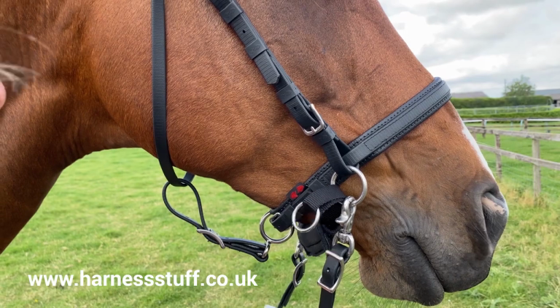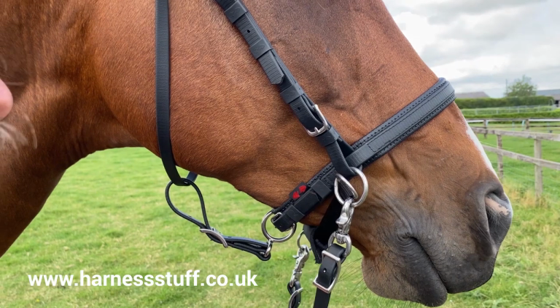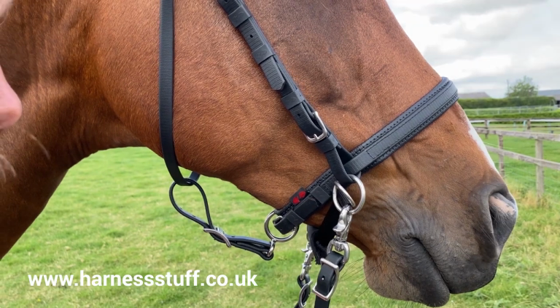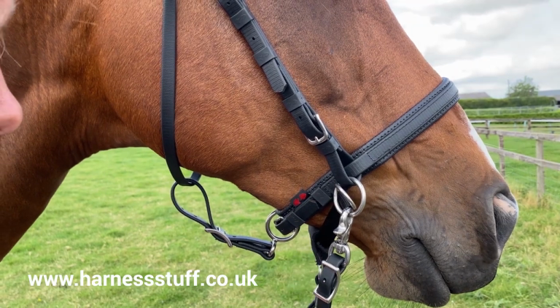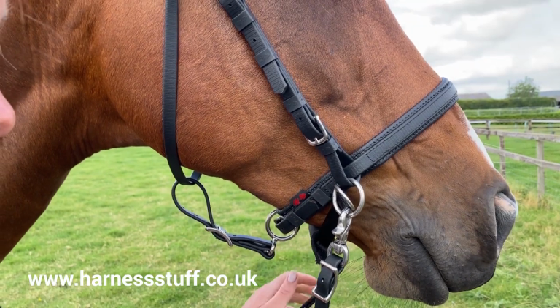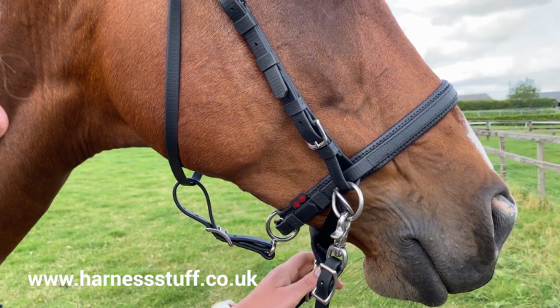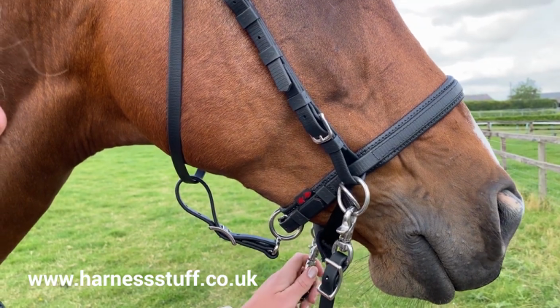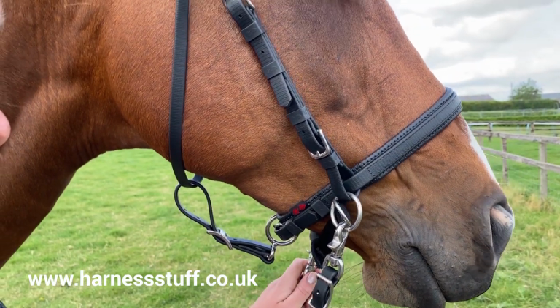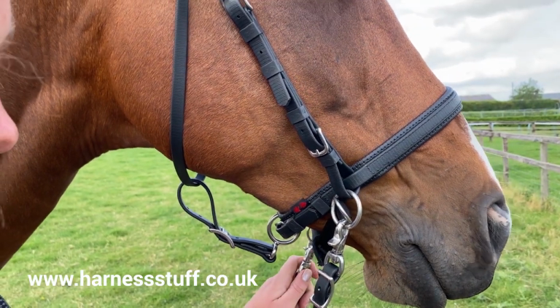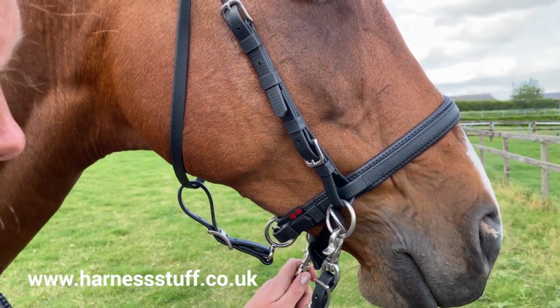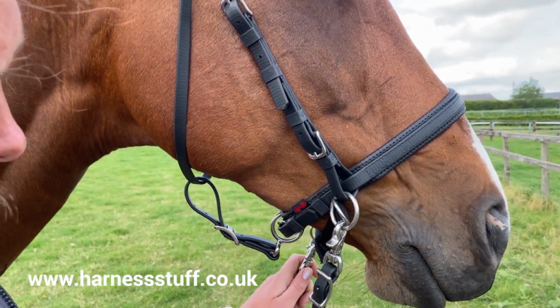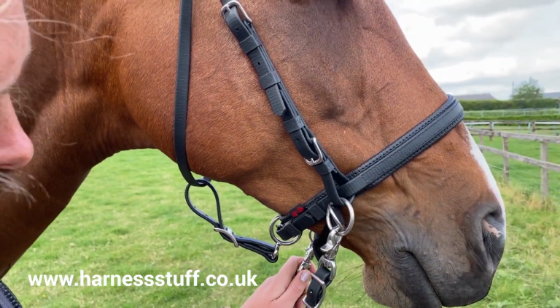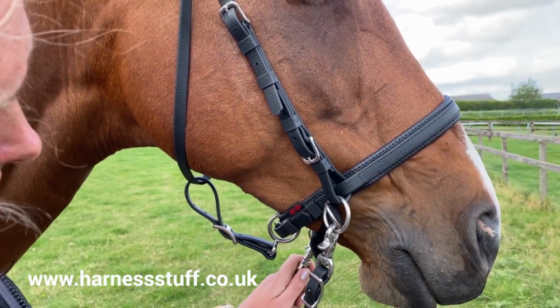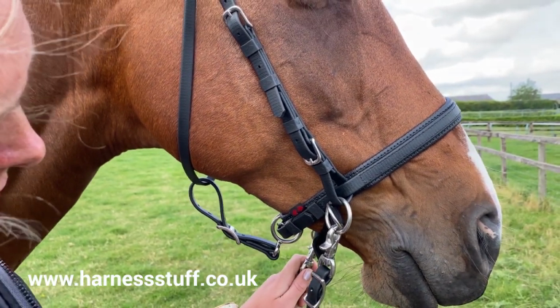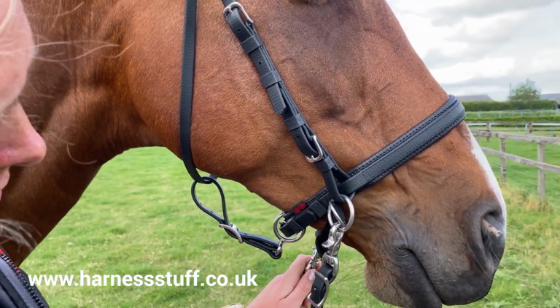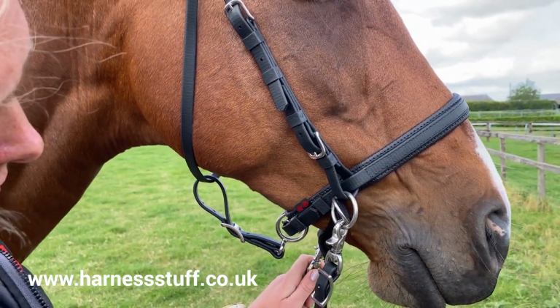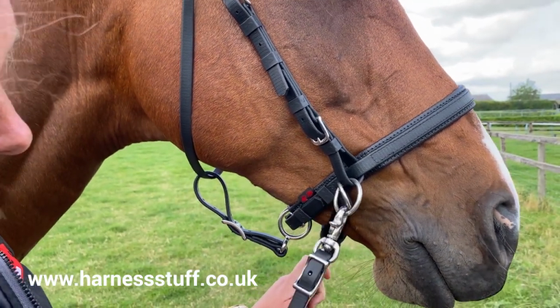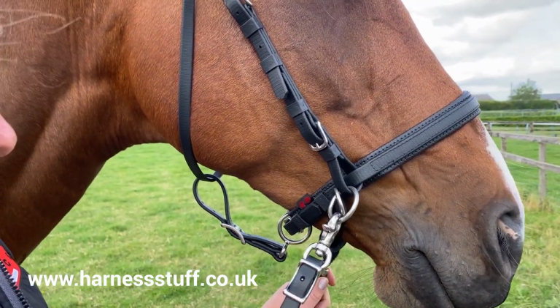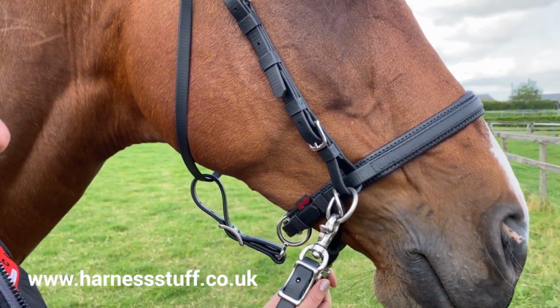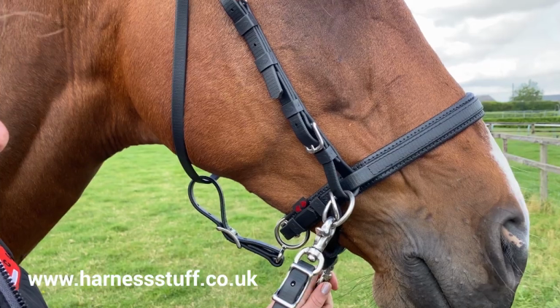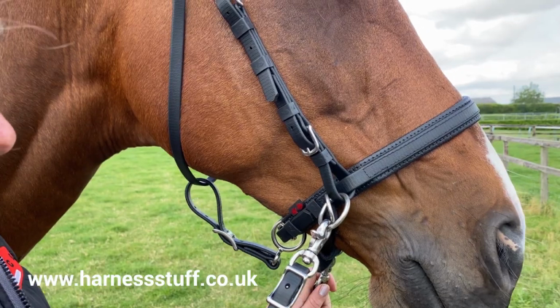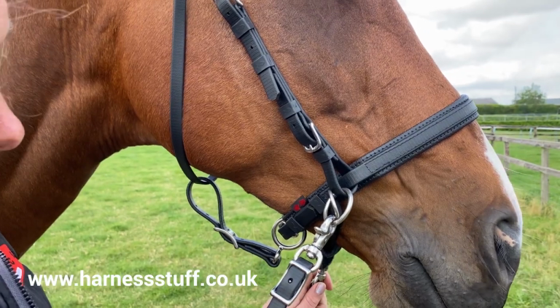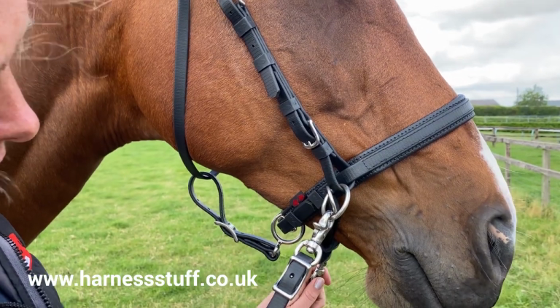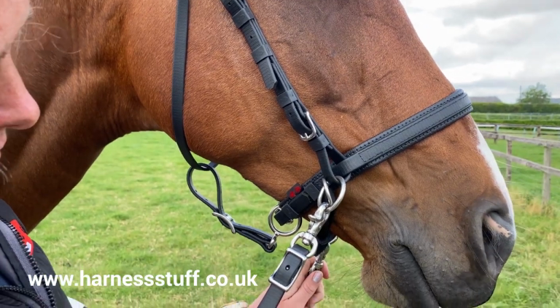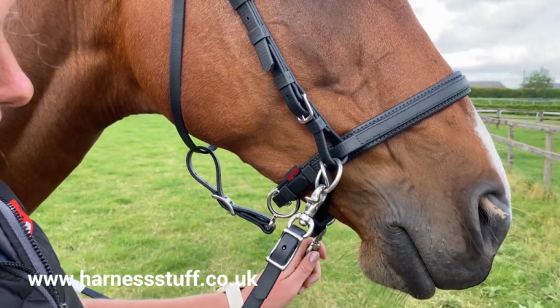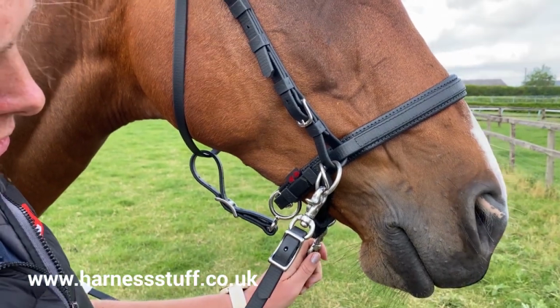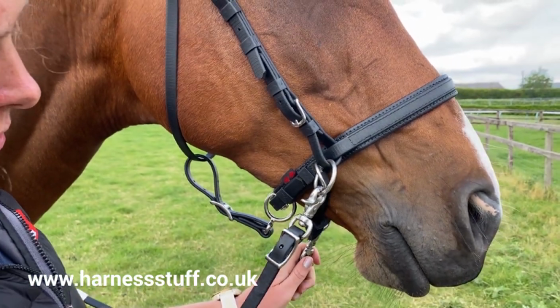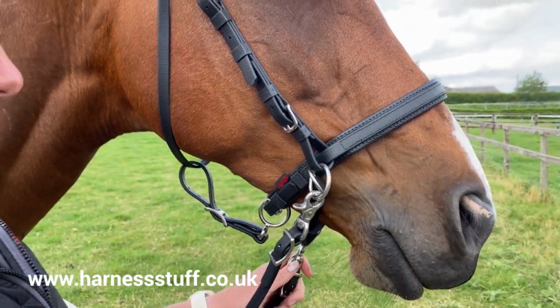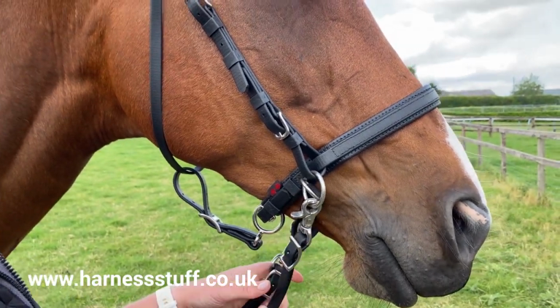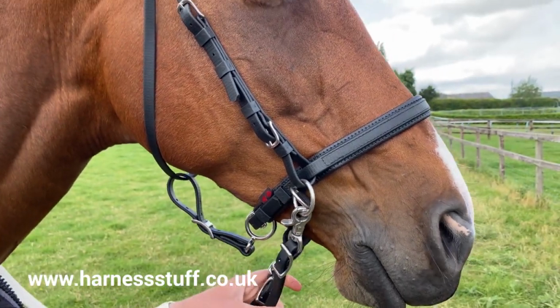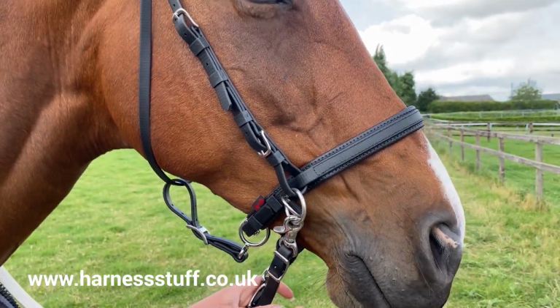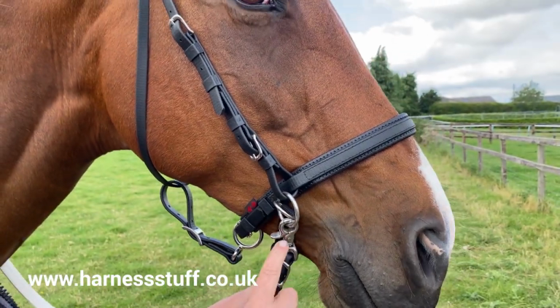Please note: if using the side pull bridle action, you may wish to tighten the noseband slightly to help prevent any excess sideways movement of the bridle.